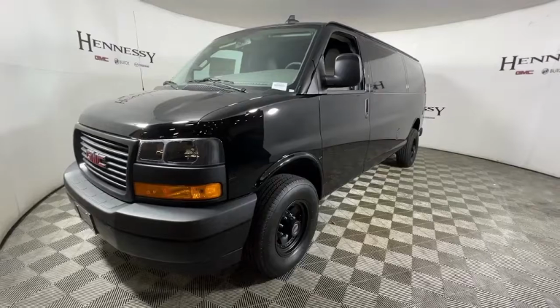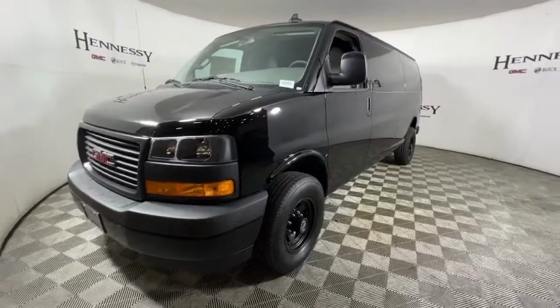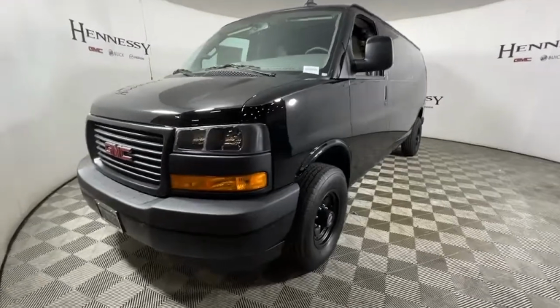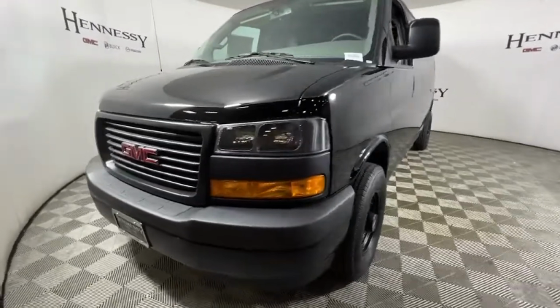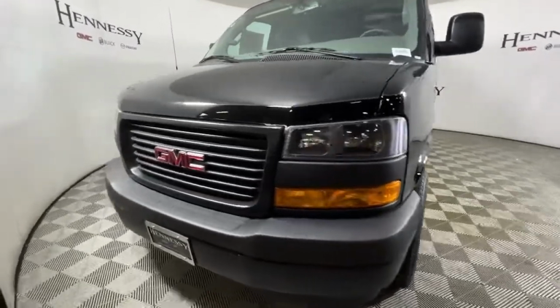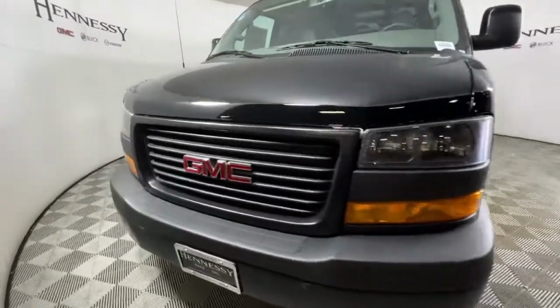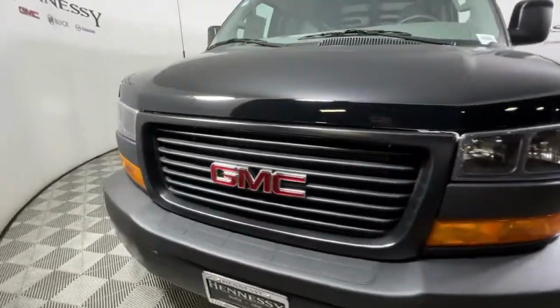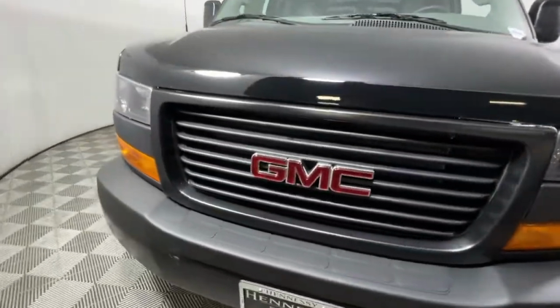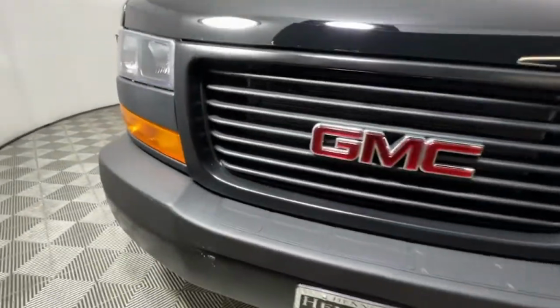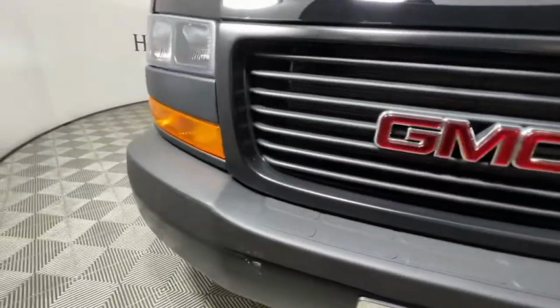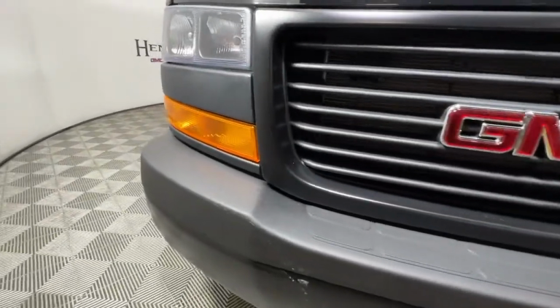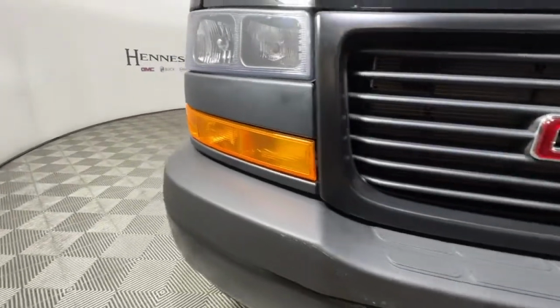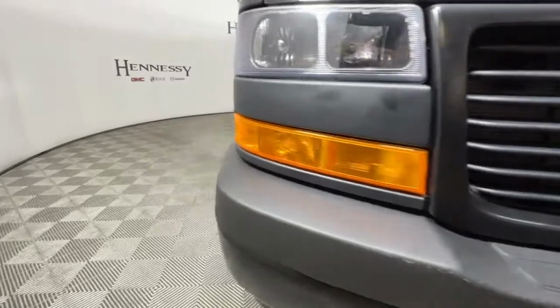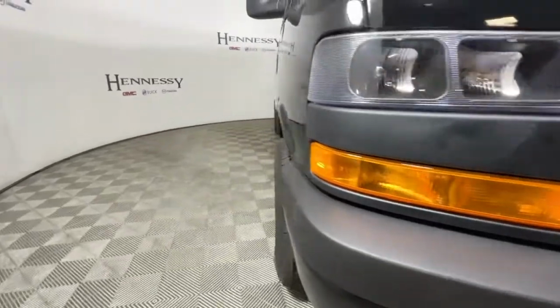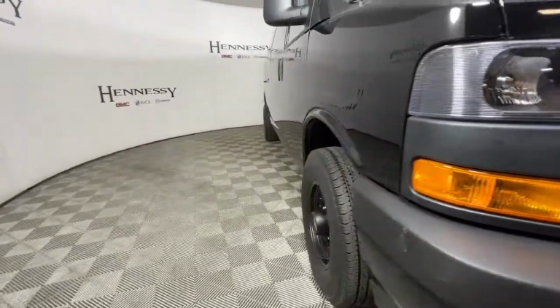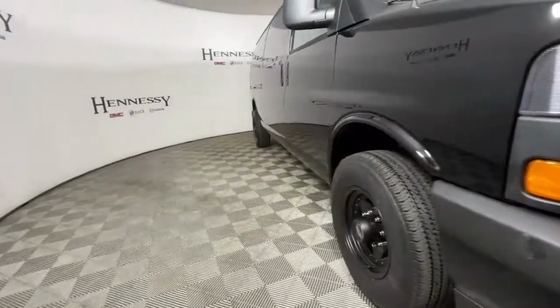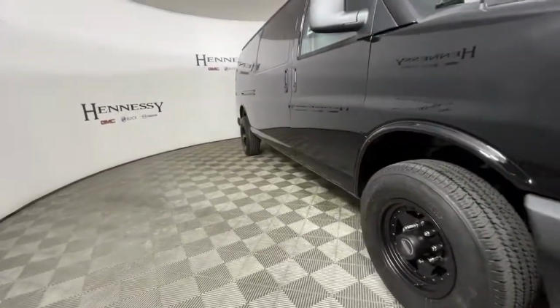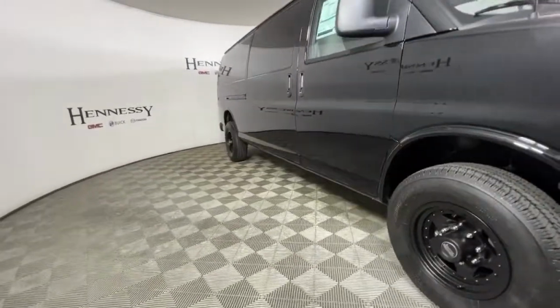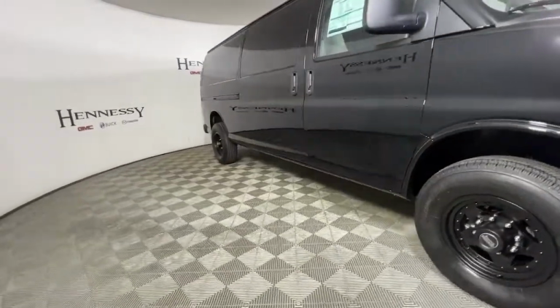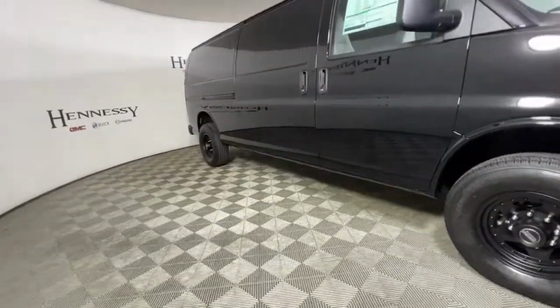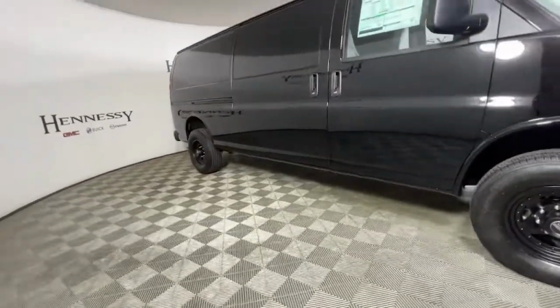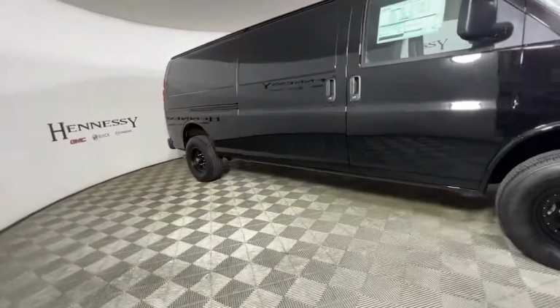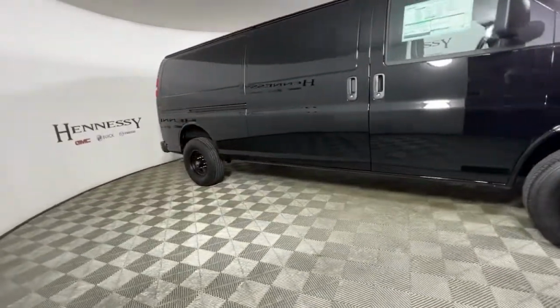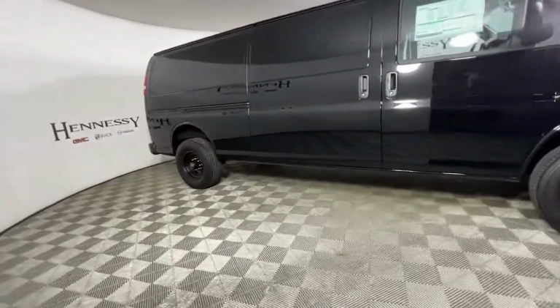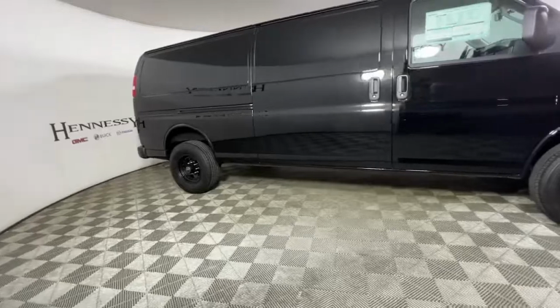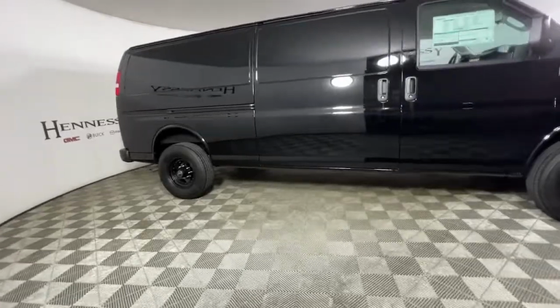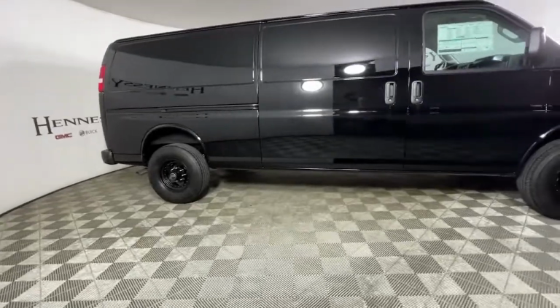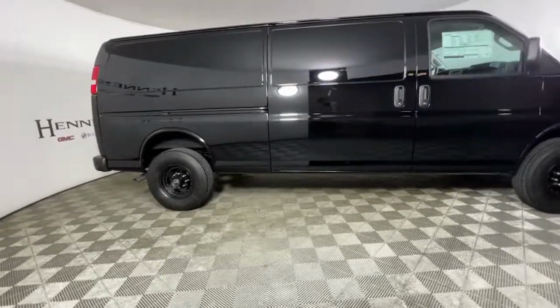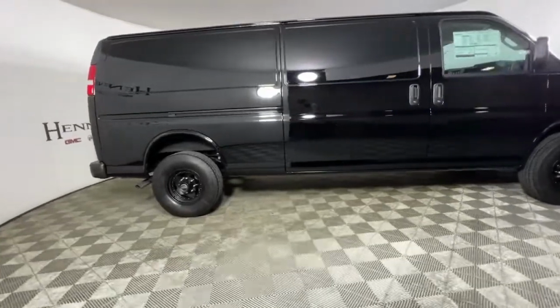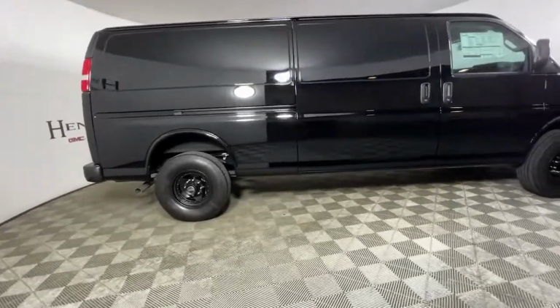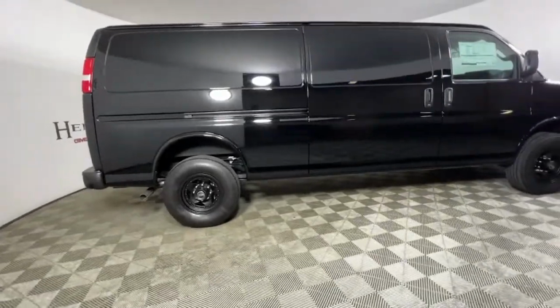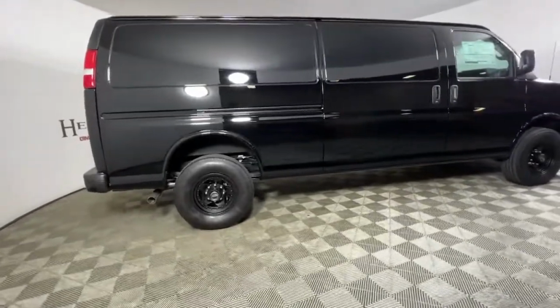Hop into the 2022 GMC Savannah. You deserve a ride that was designed with your needs in mind. The time is right to take advantage of the technology, performance, and creature comforts this vehicle has to offer.